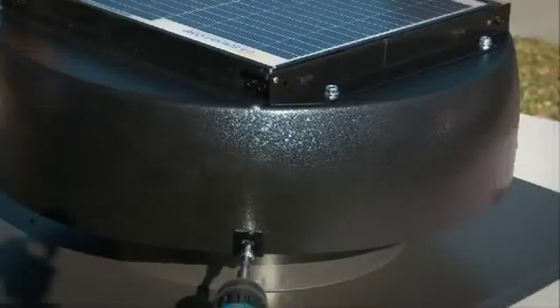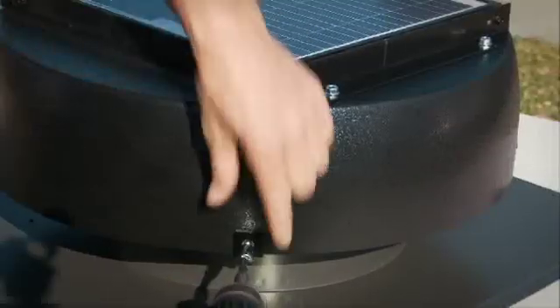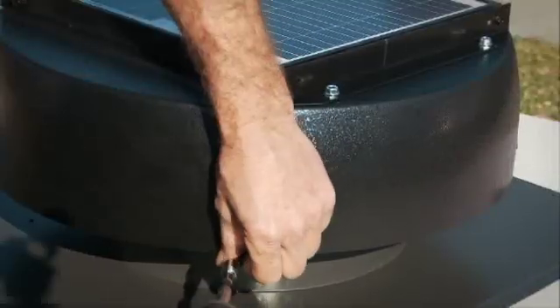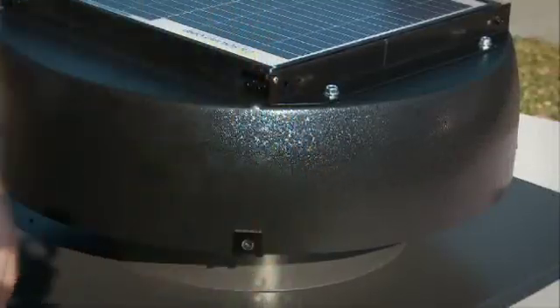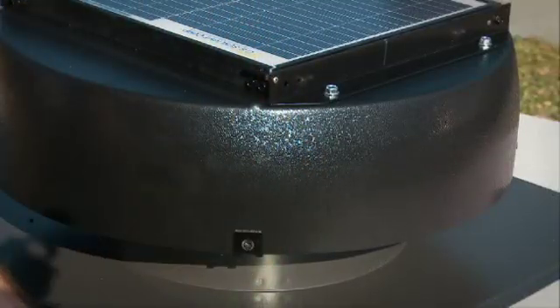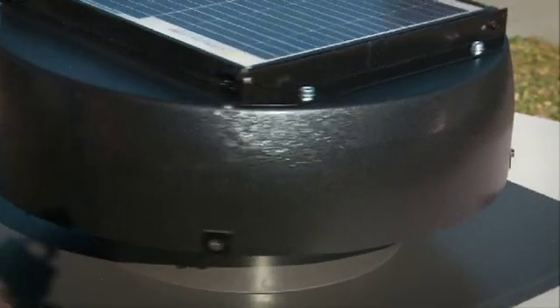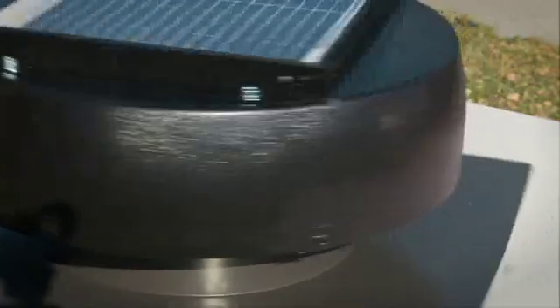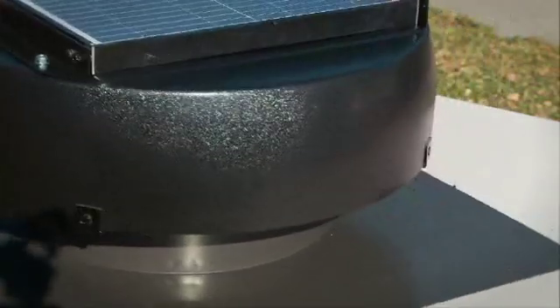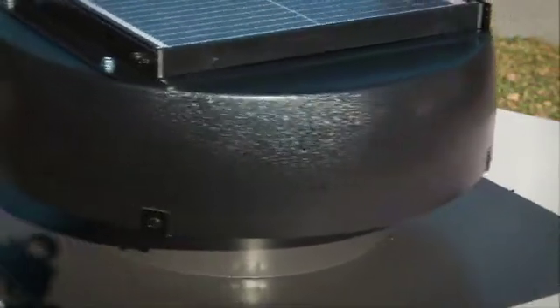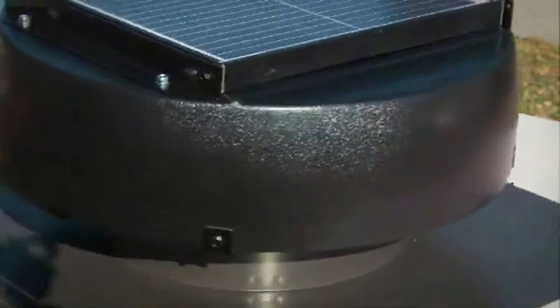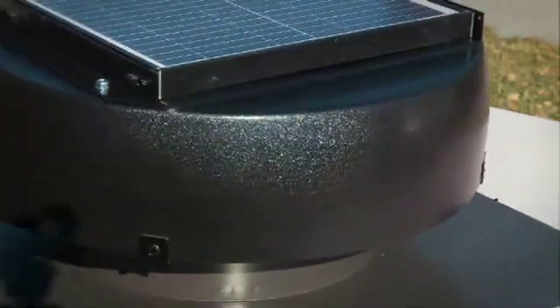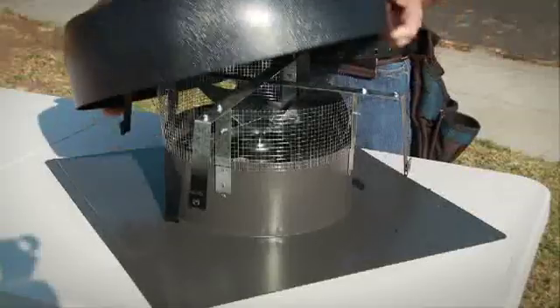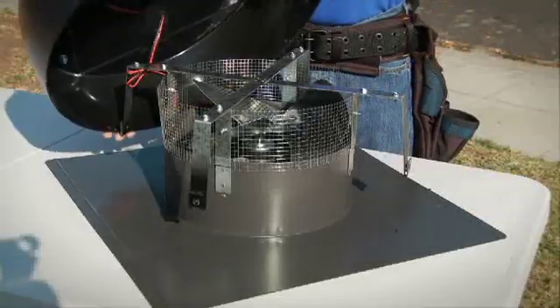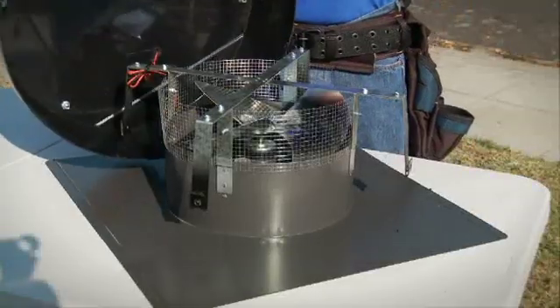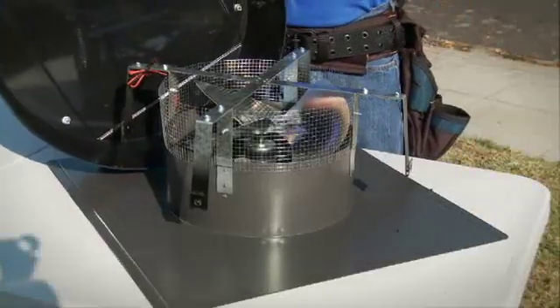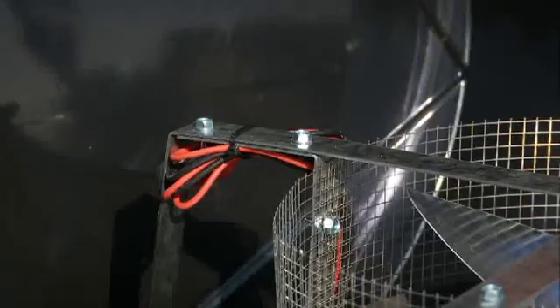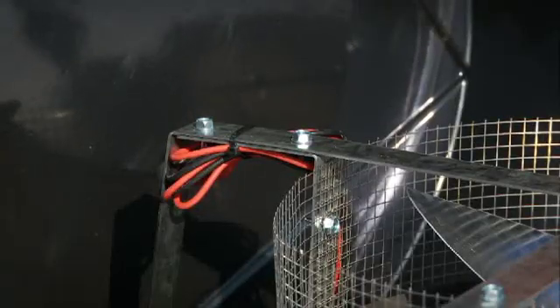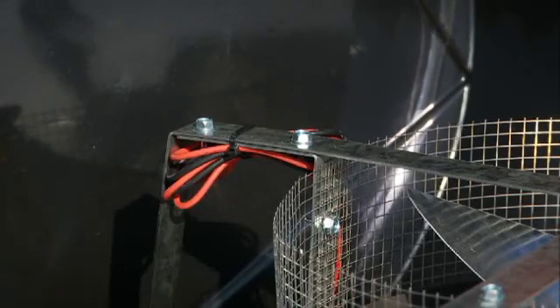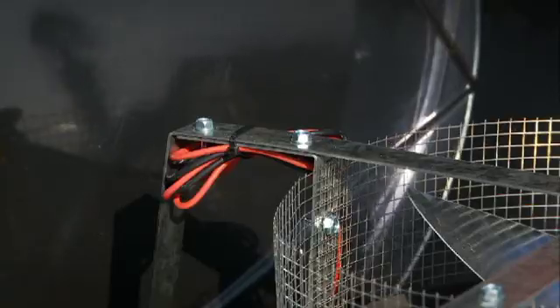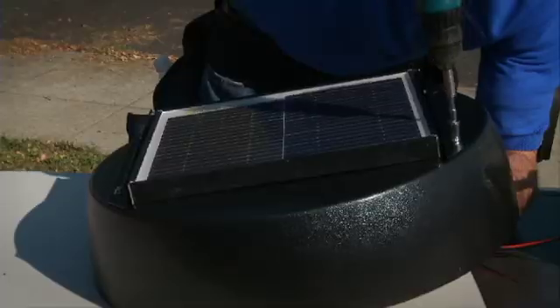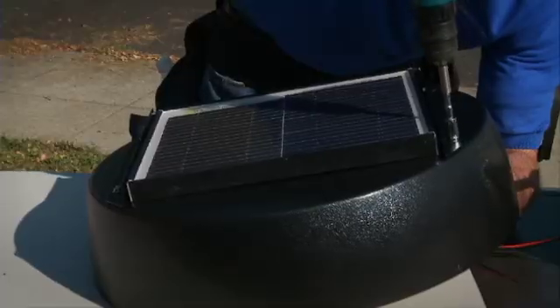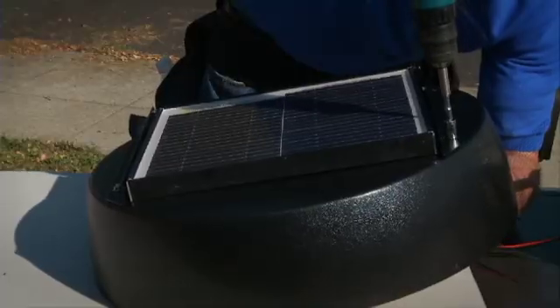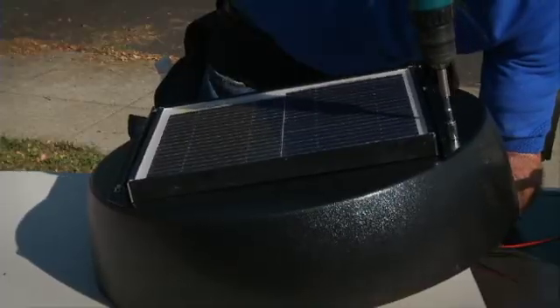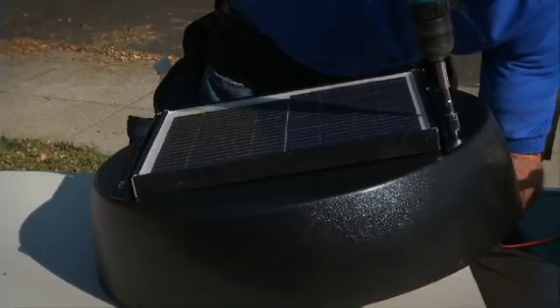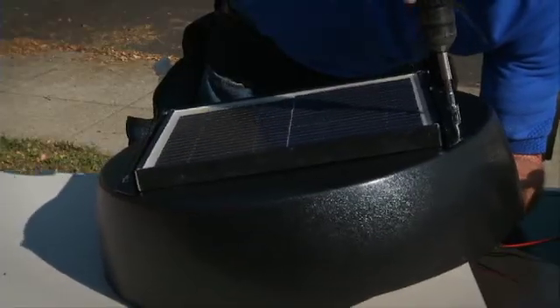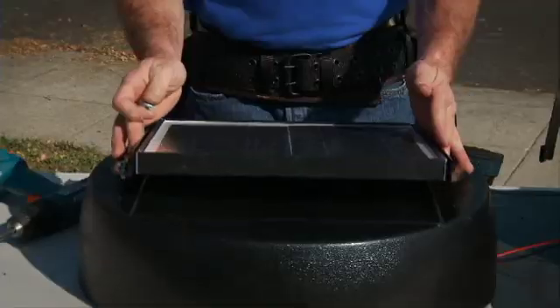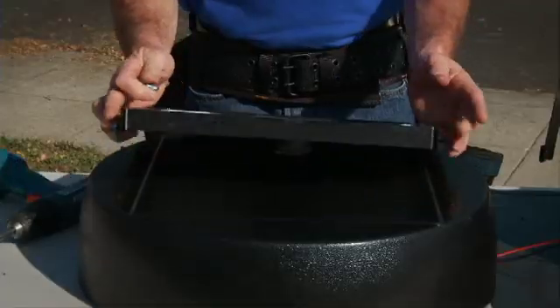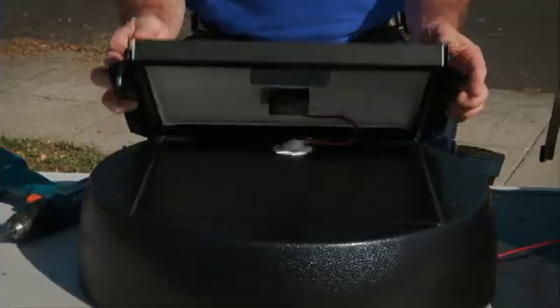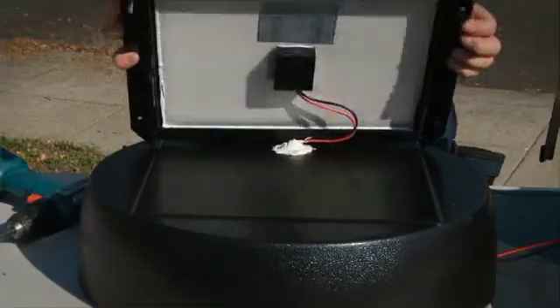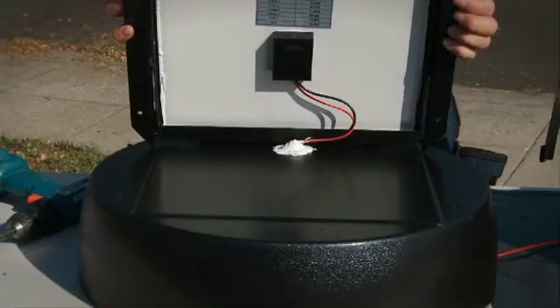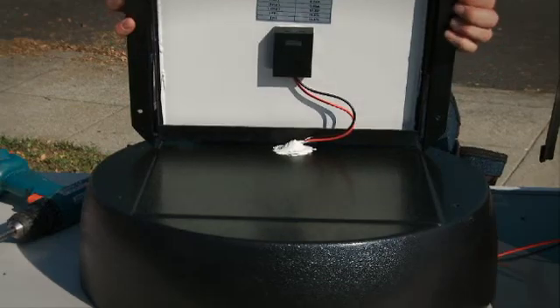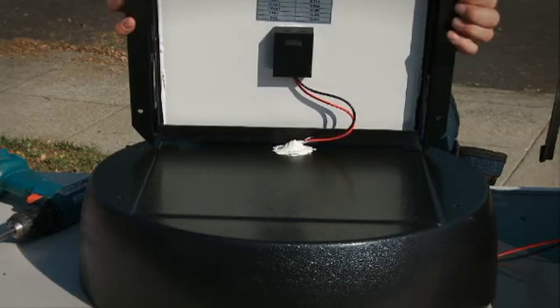Remove the shroud housing by removing the four self-tapping screws and setting them aside. Cut the zip tie that is holding the extra wire to the bracket. Remove the screws on the panel bracket assembly and raise the solar panel to reveal the wiring underneath.